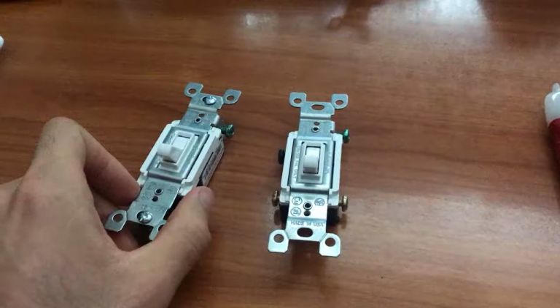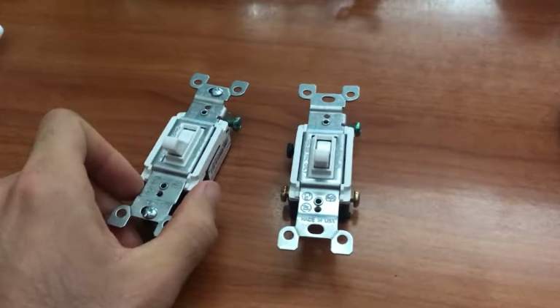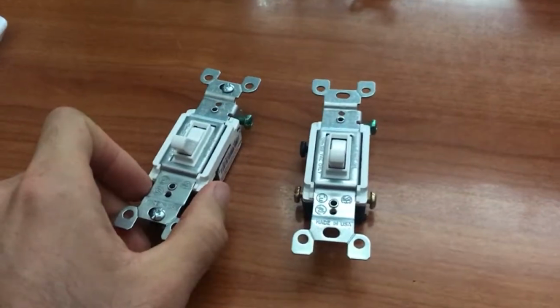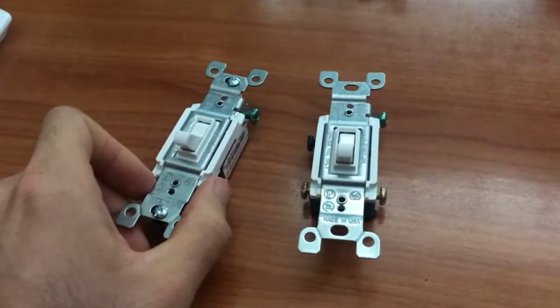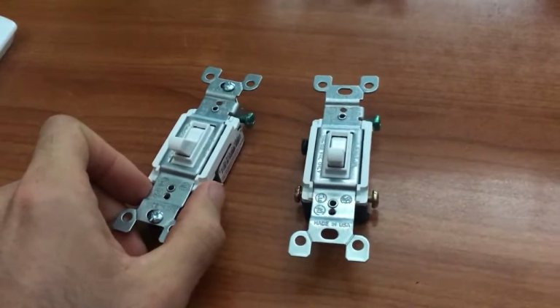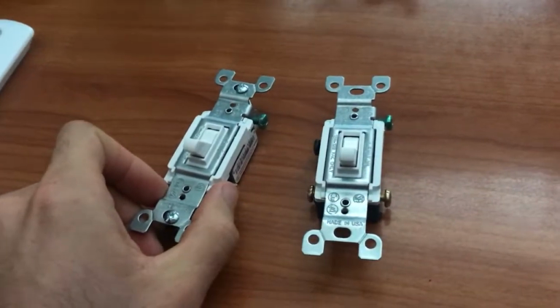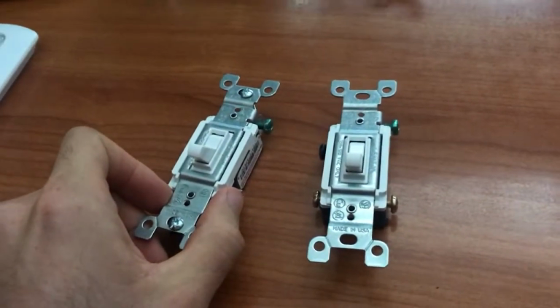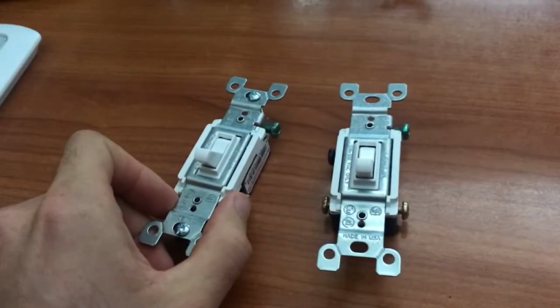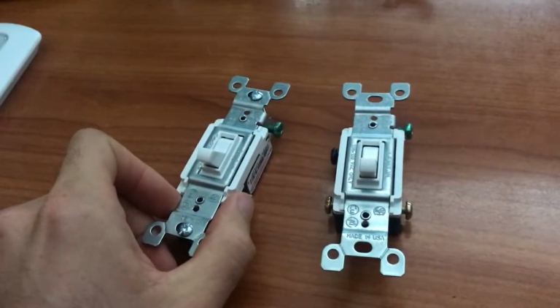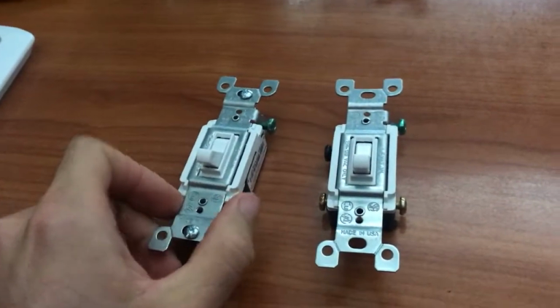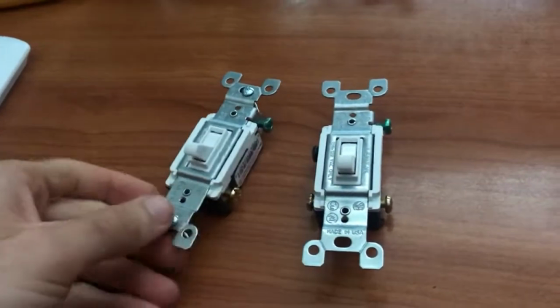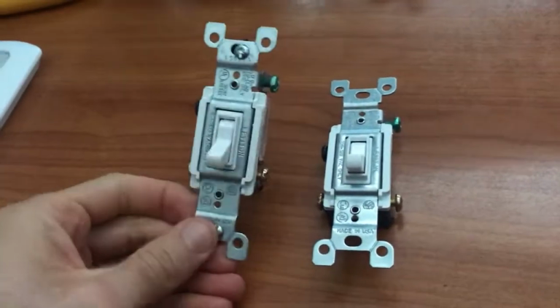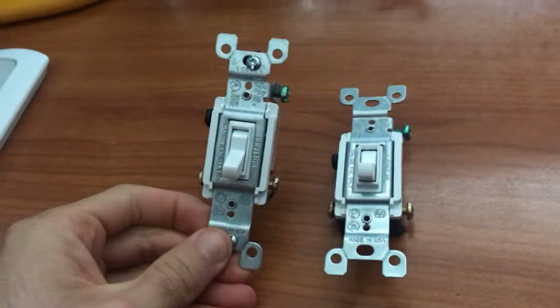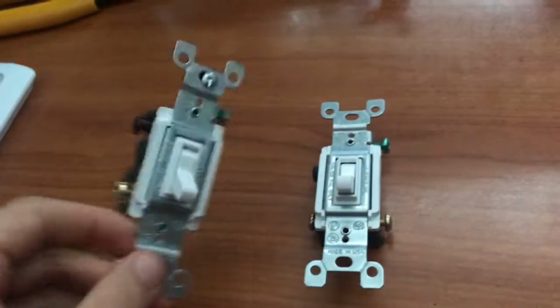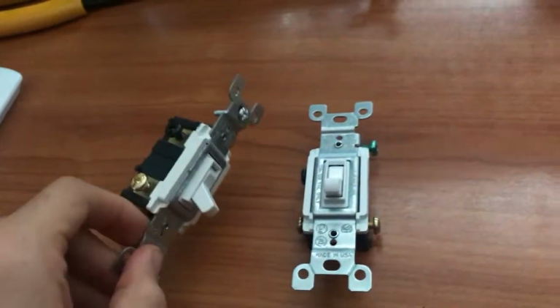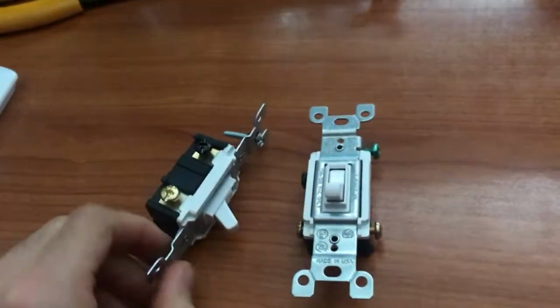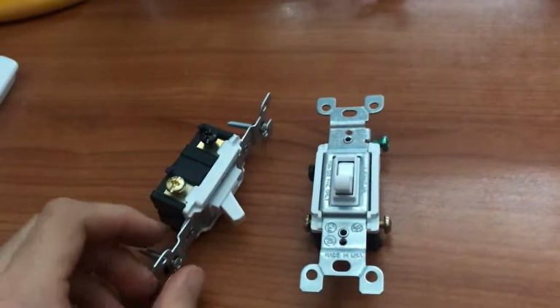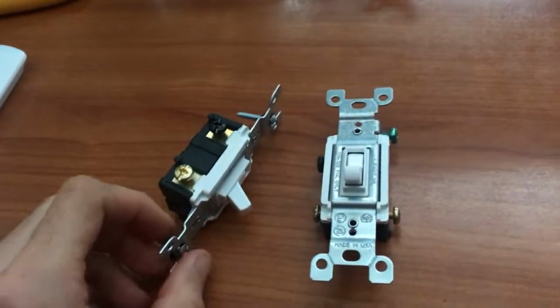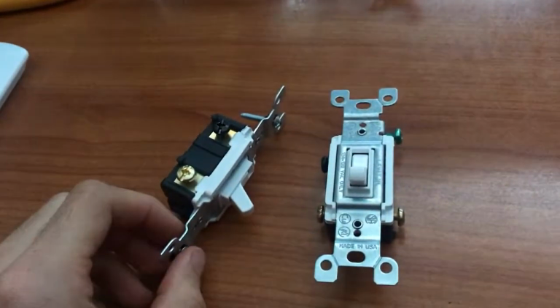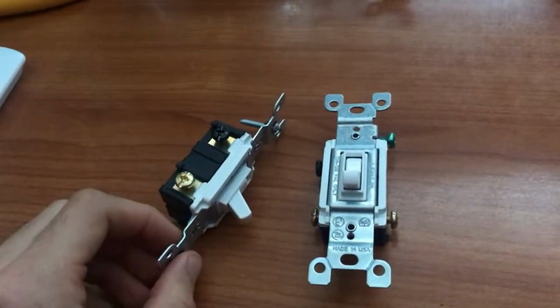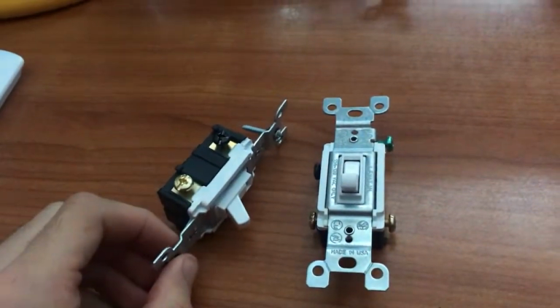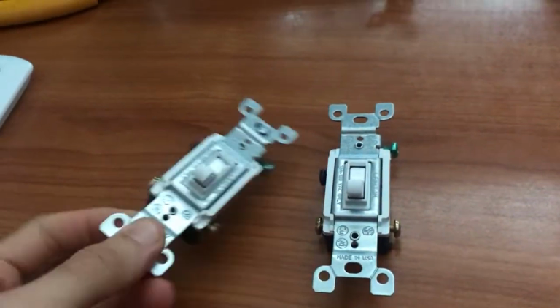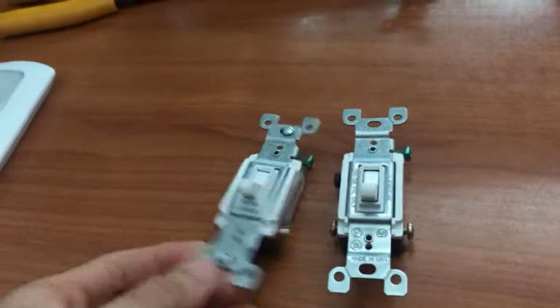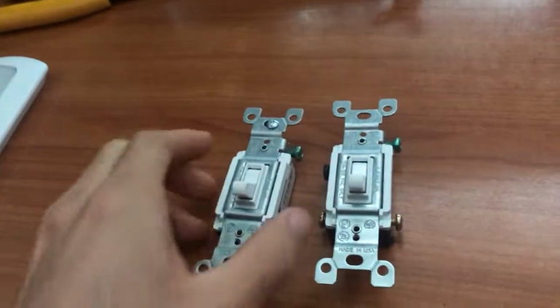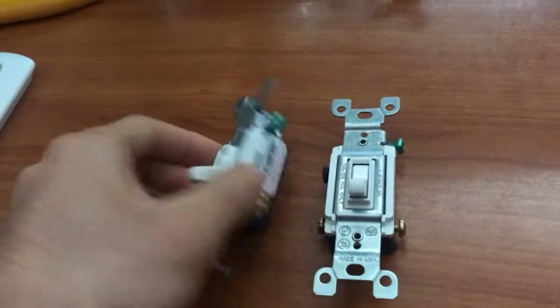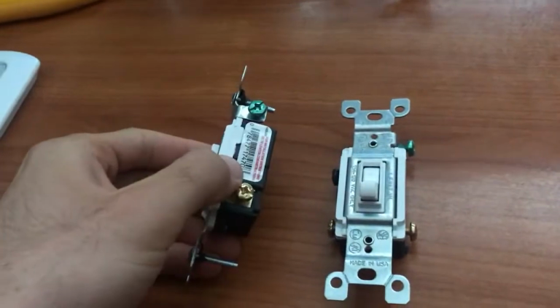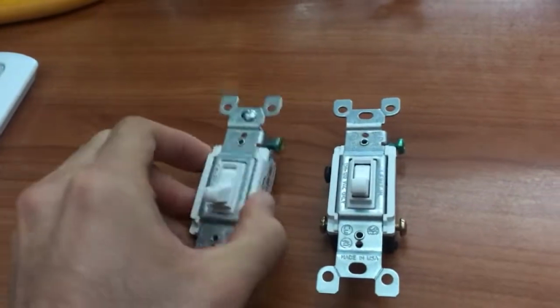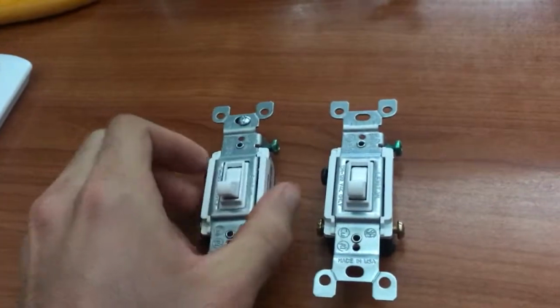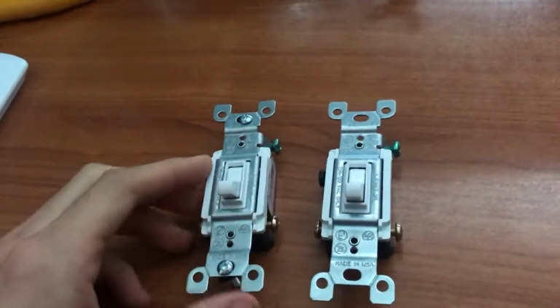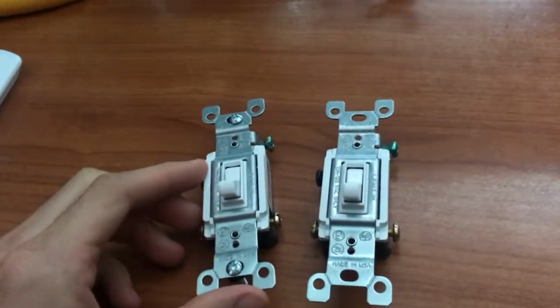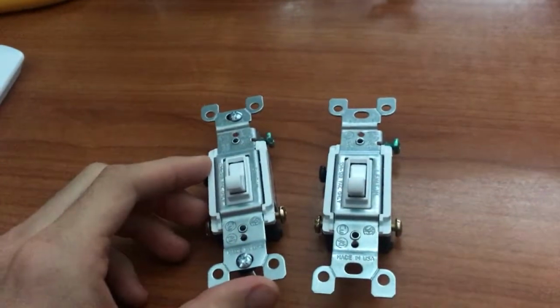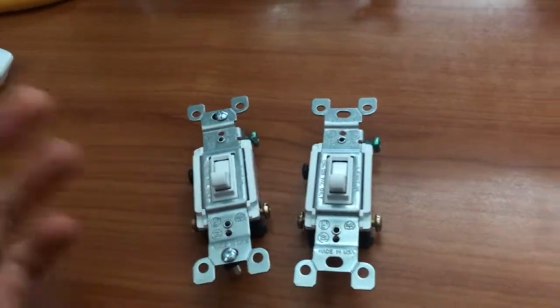In this video we are going to be going over how to troubleshoot and wire three-way switches in a house. This is something that took me a little while to learn, so I'm hoping to make this to help other people so that it doesn't take you quite as long to learn it as it took me.